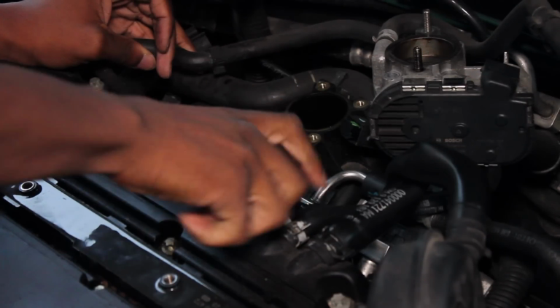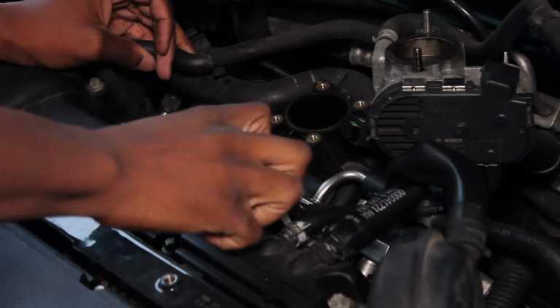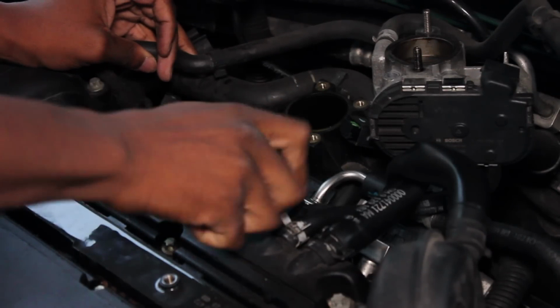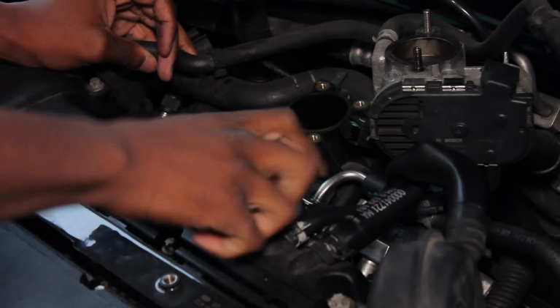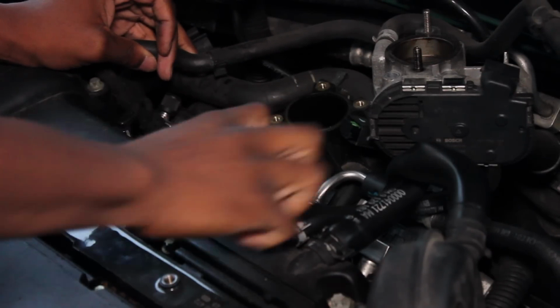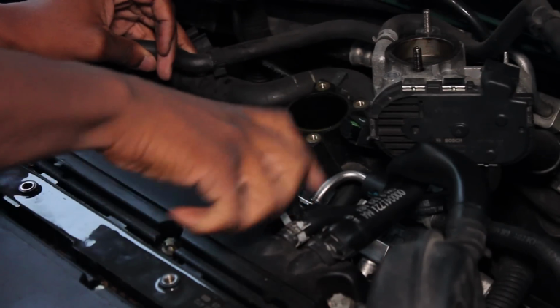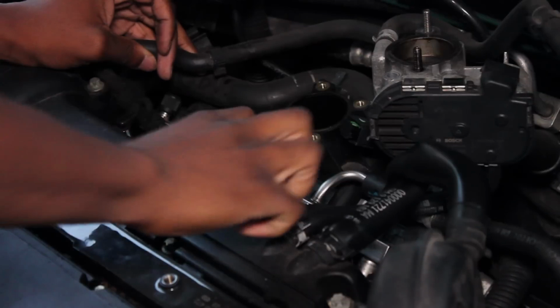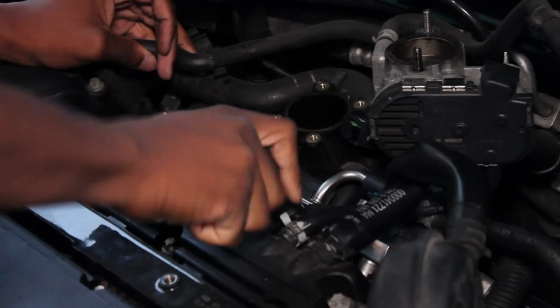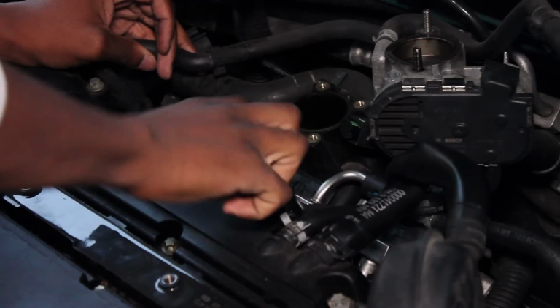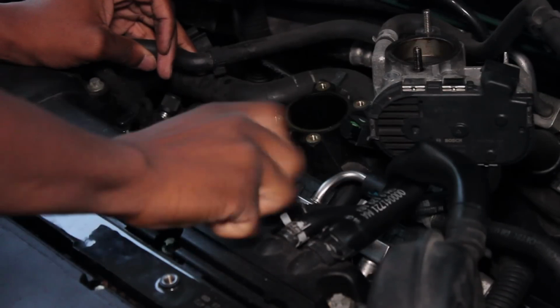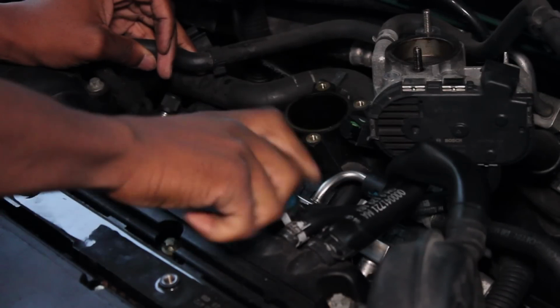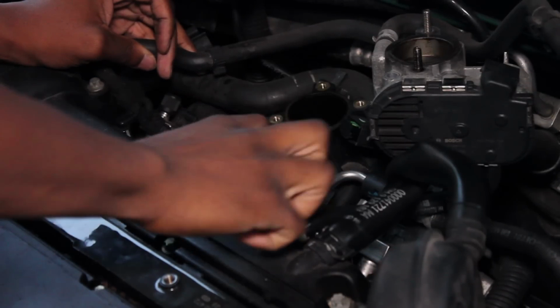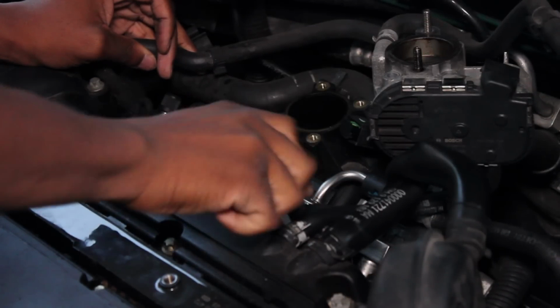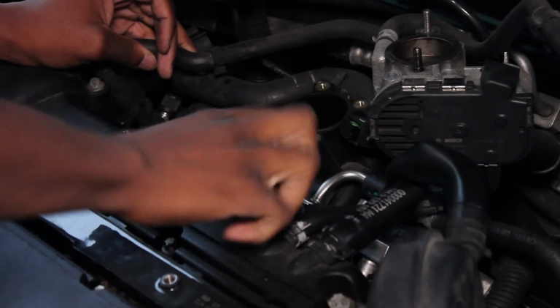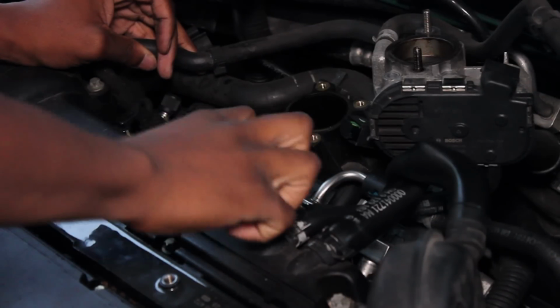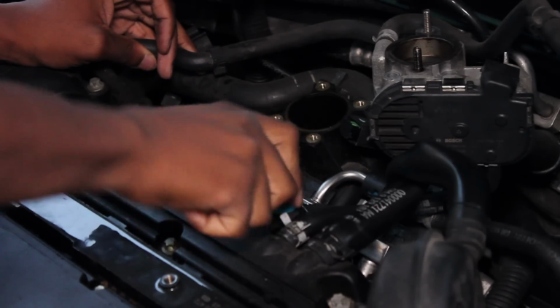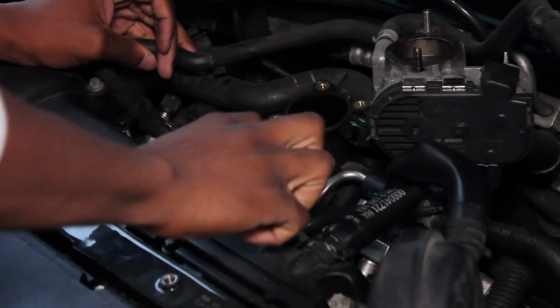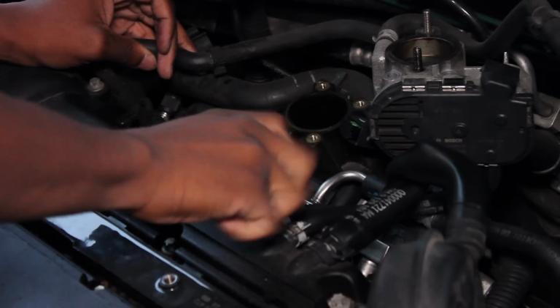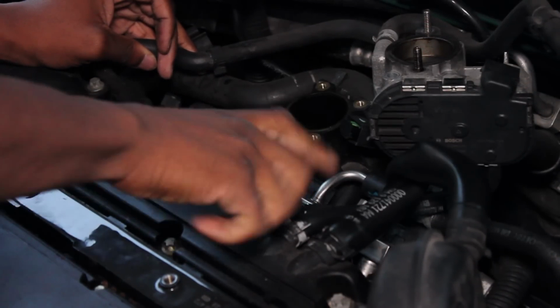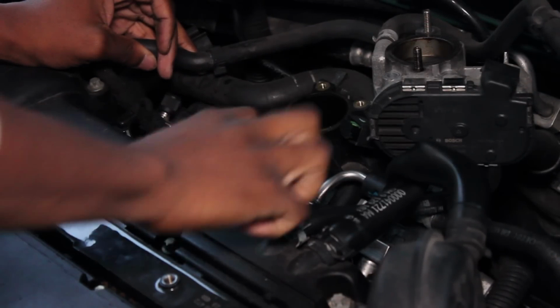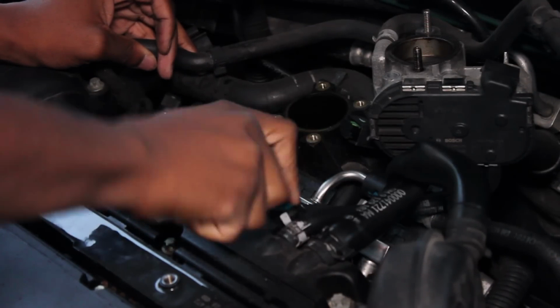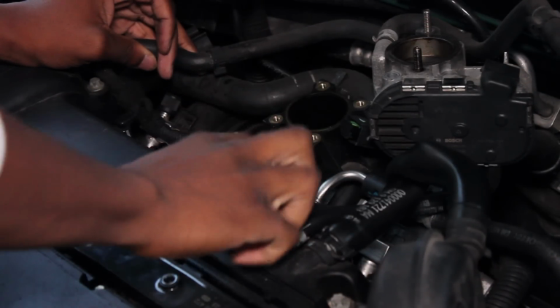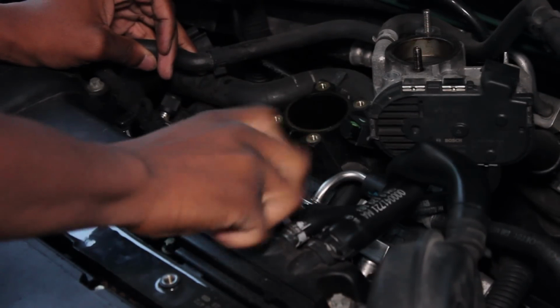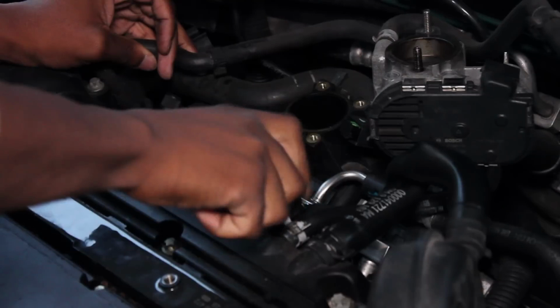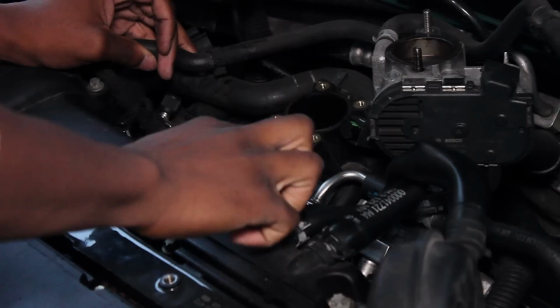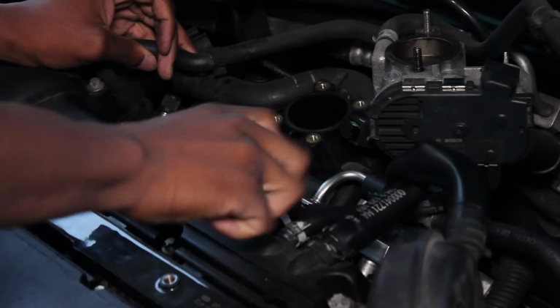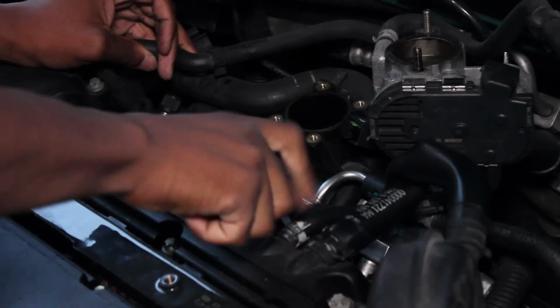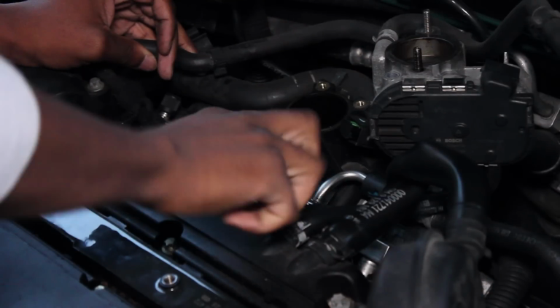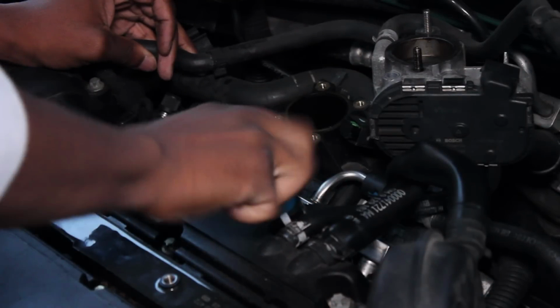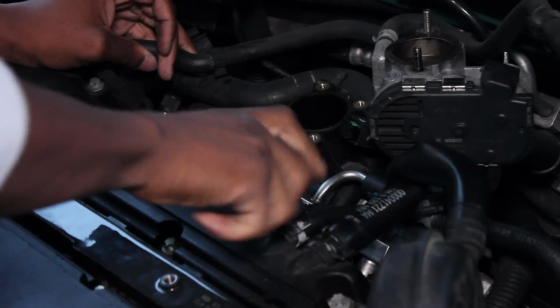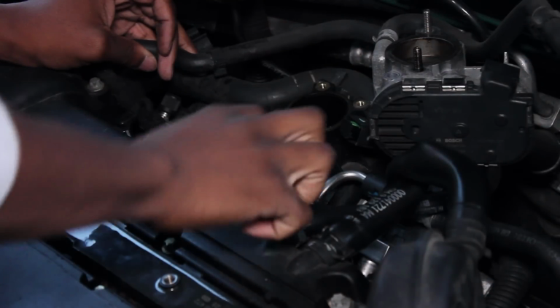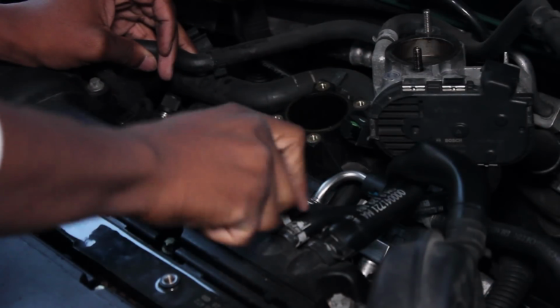Now it's time to unscrew the injector rail. There are two screws holding it down - you just want to take off both of them and then unclip the wires that are connected to the rail as well.